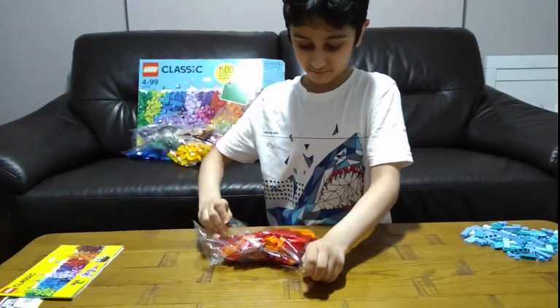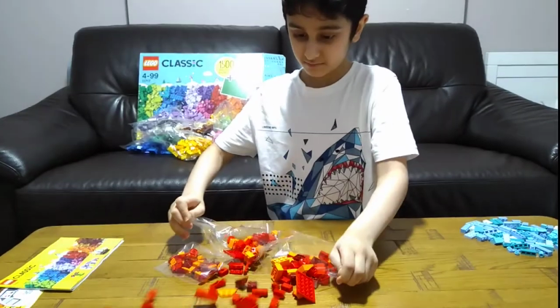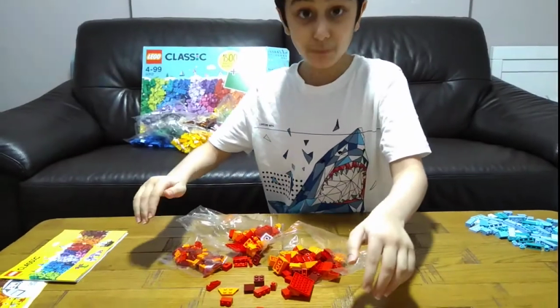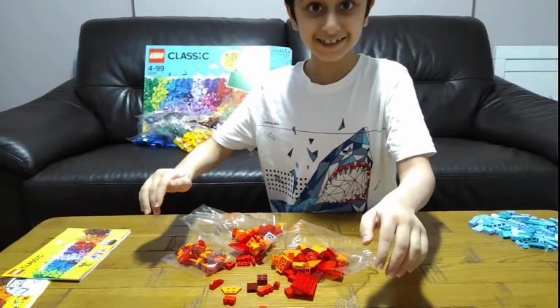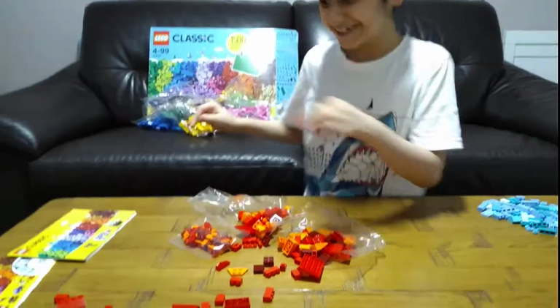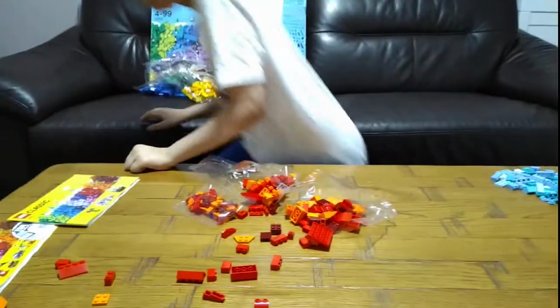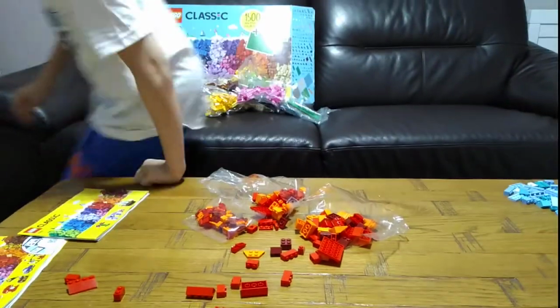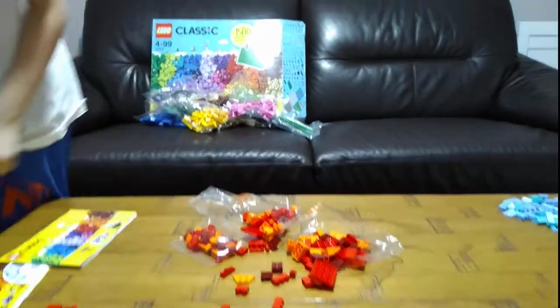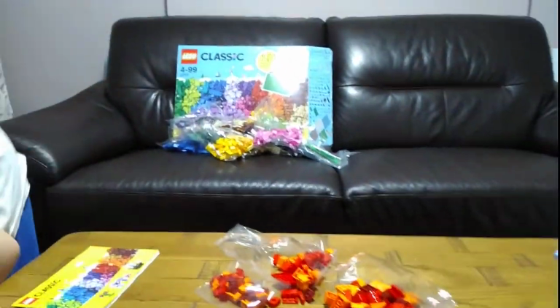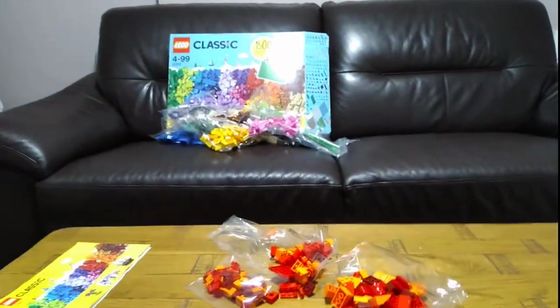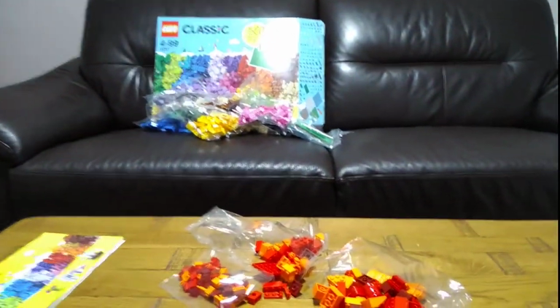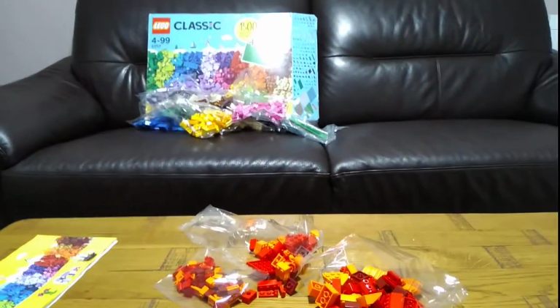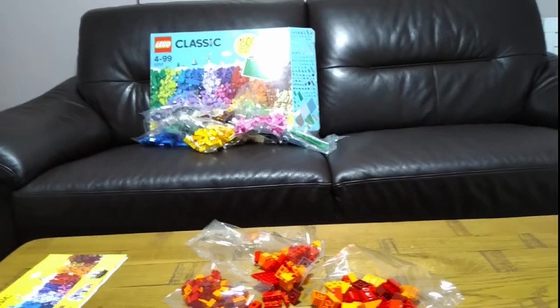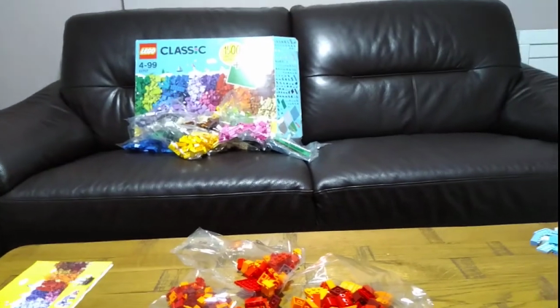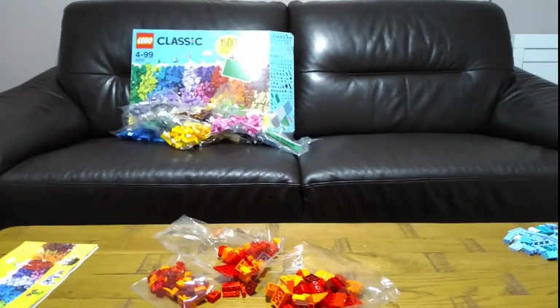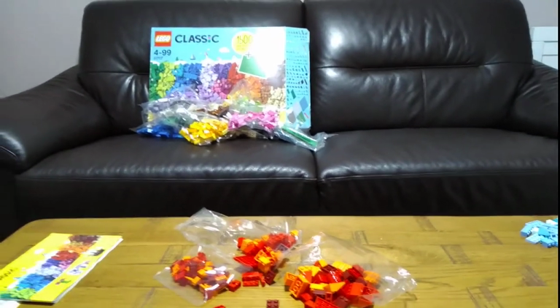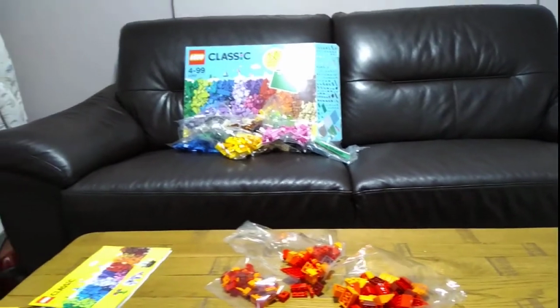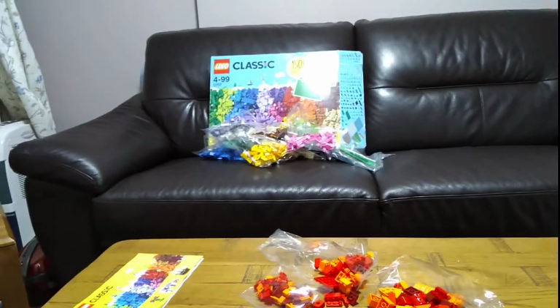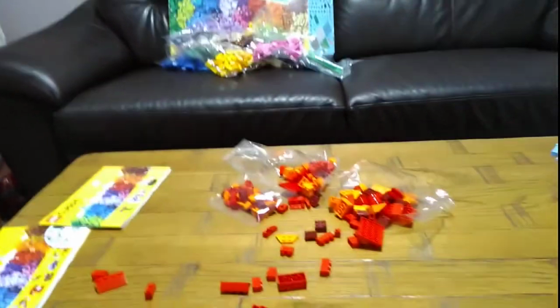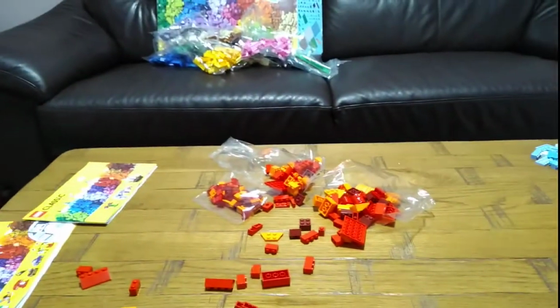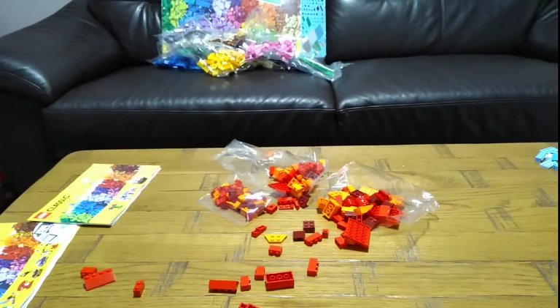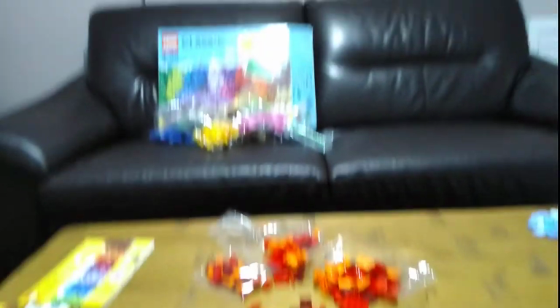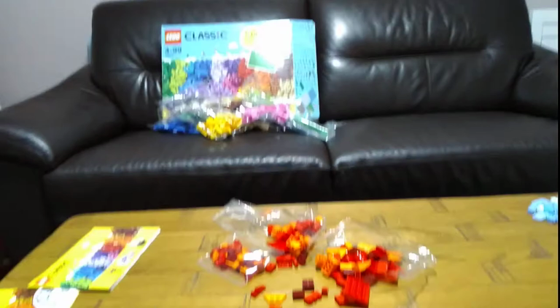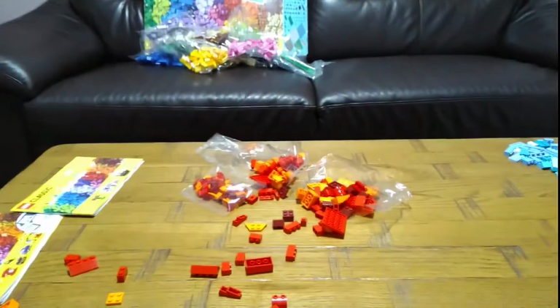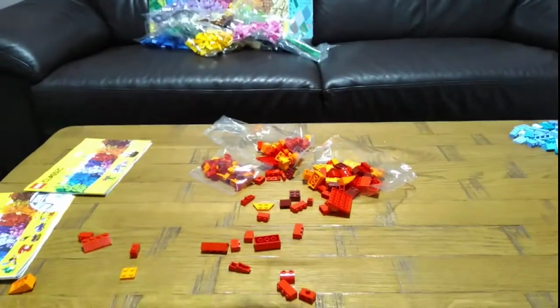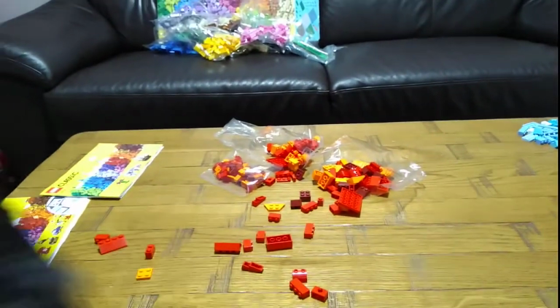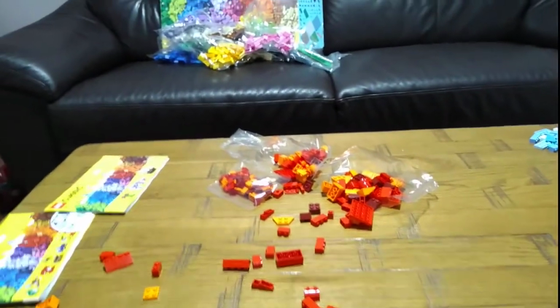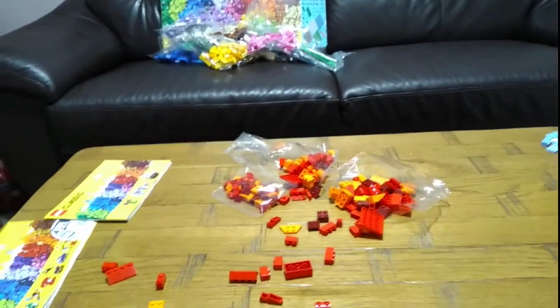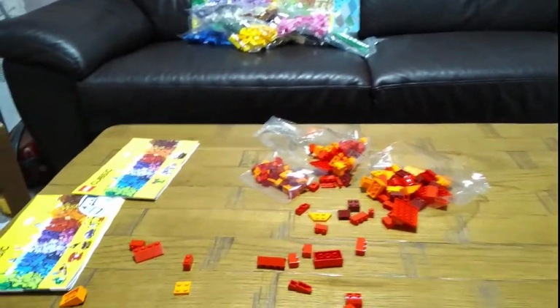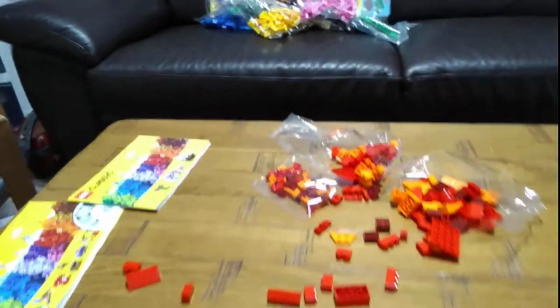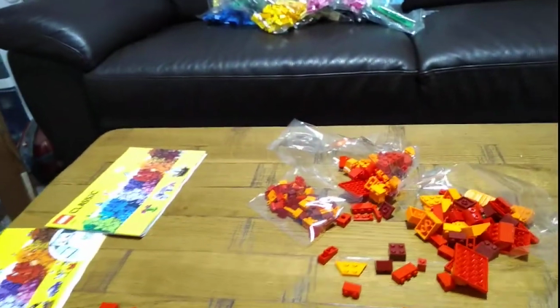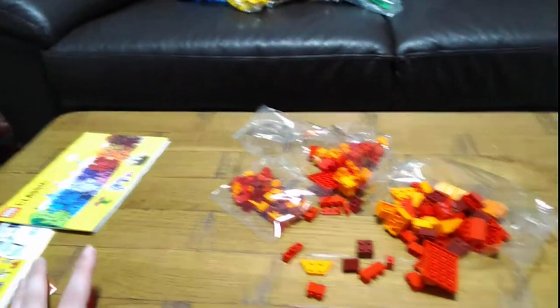Oops! And this is... oh, I found the pieces. This... sorry, guys.